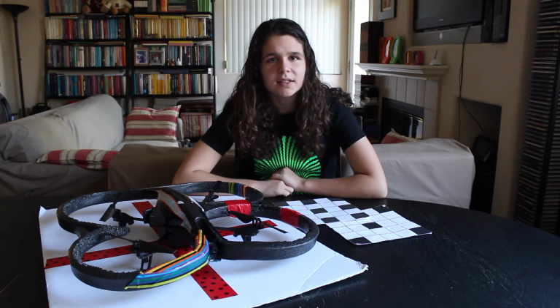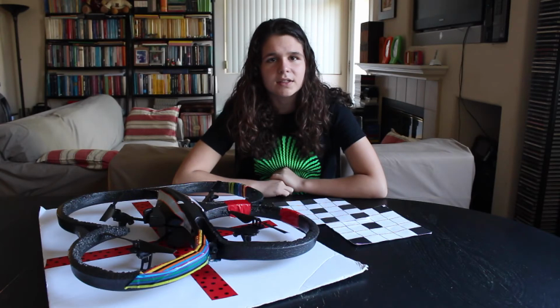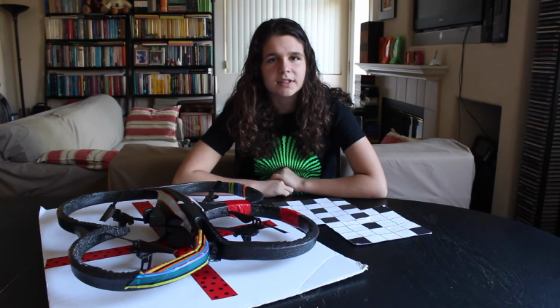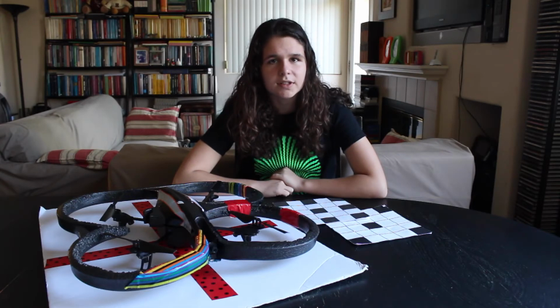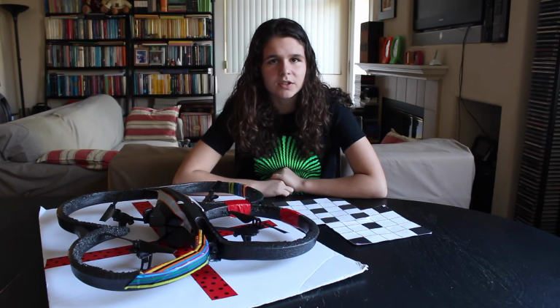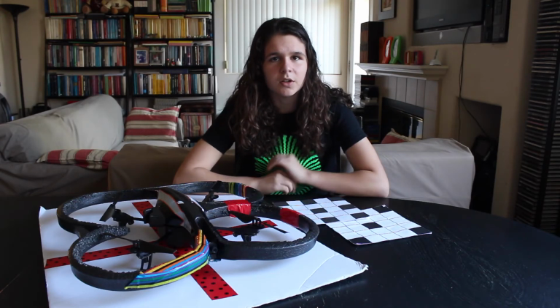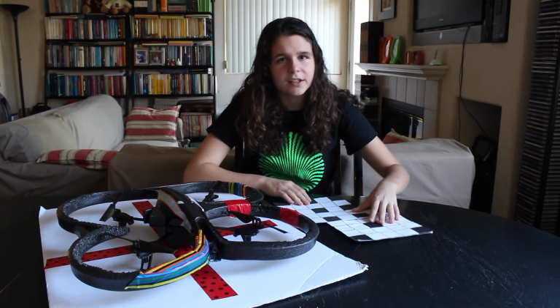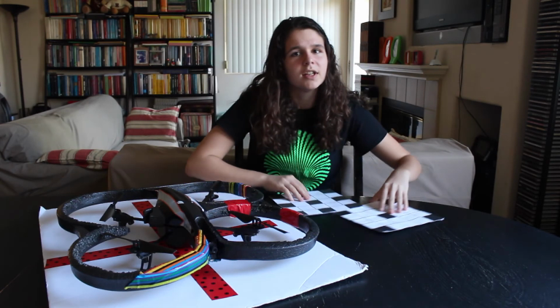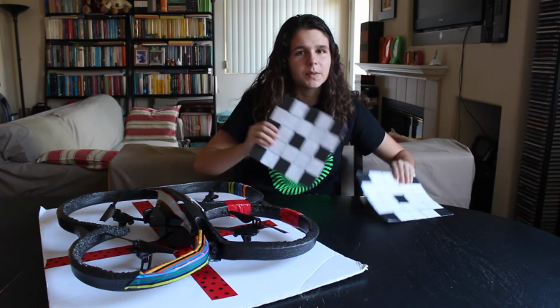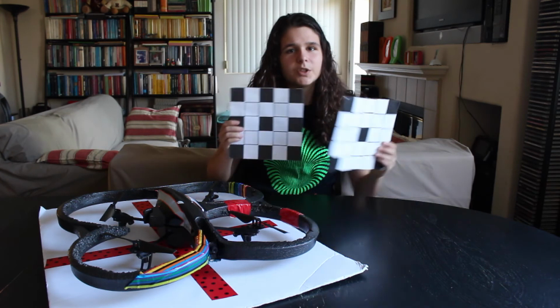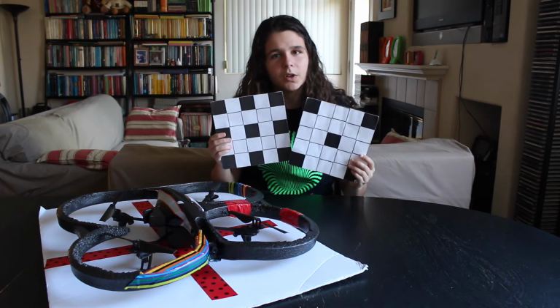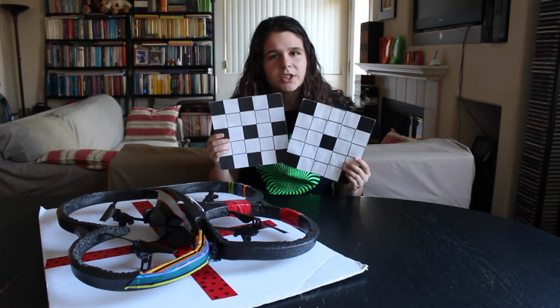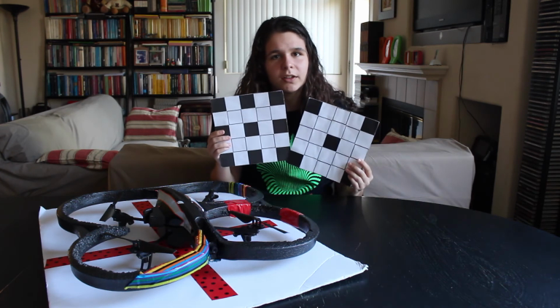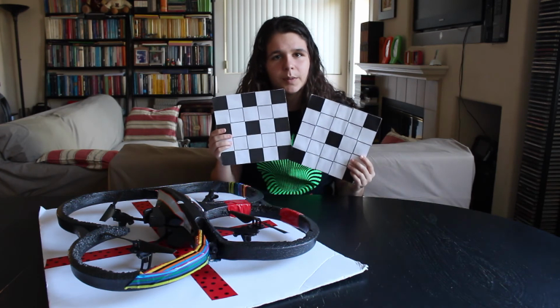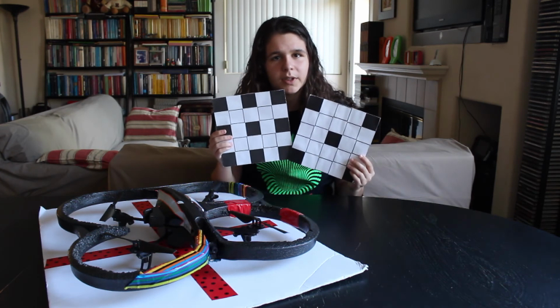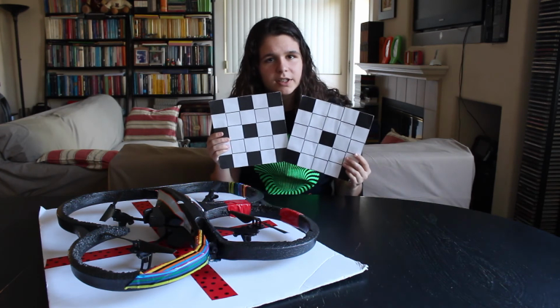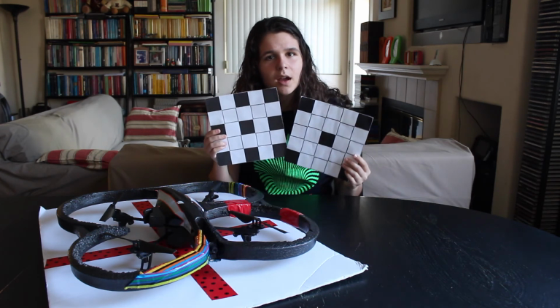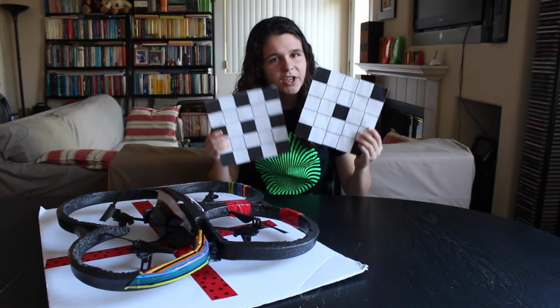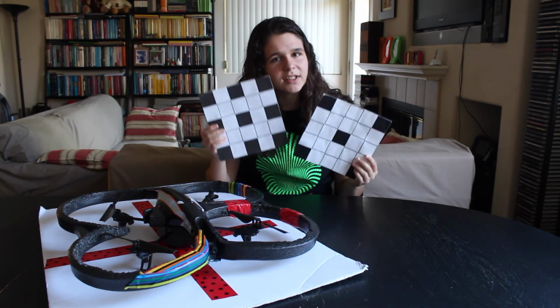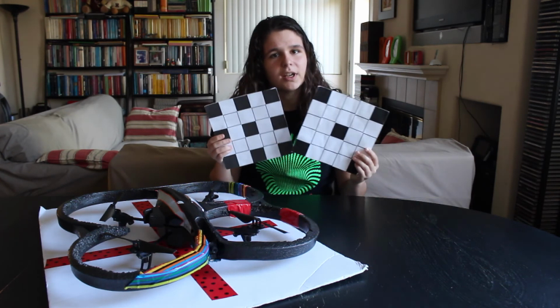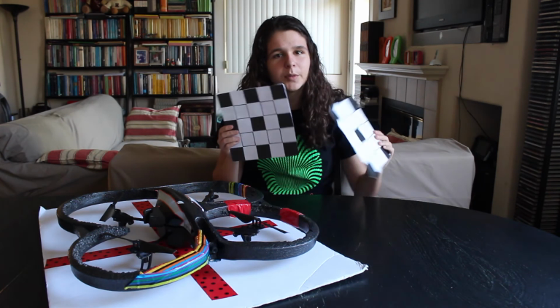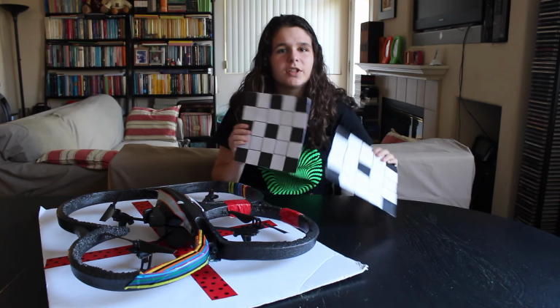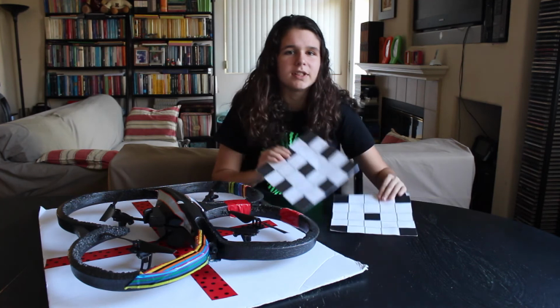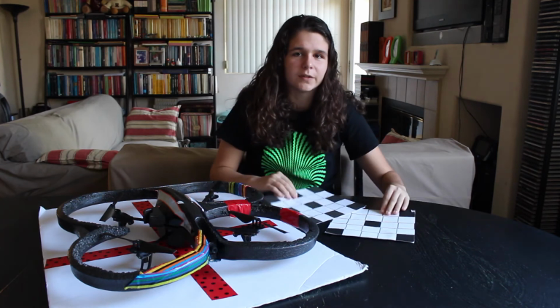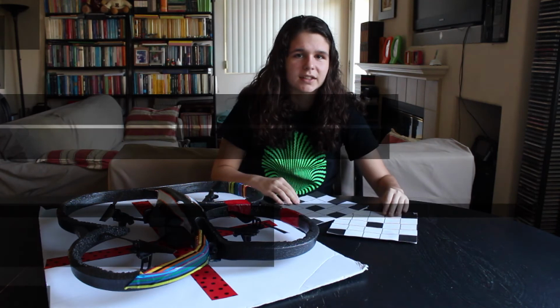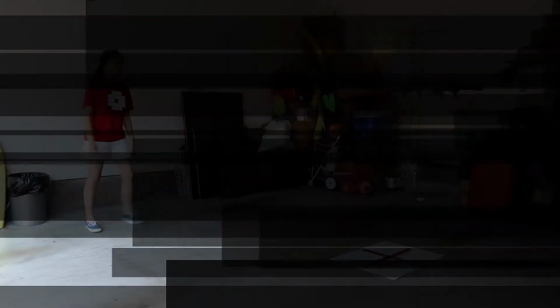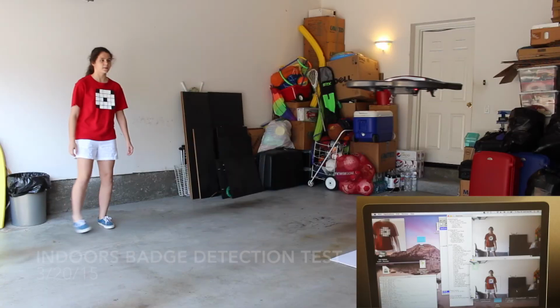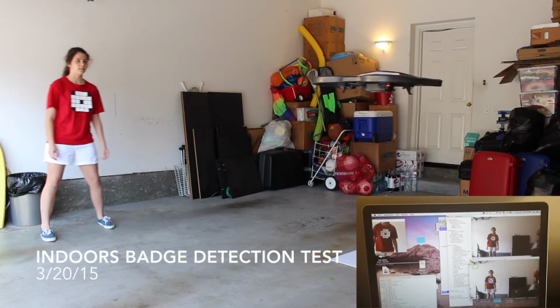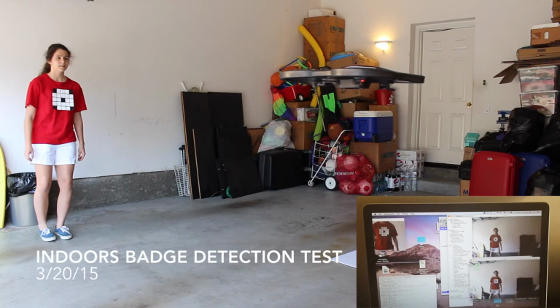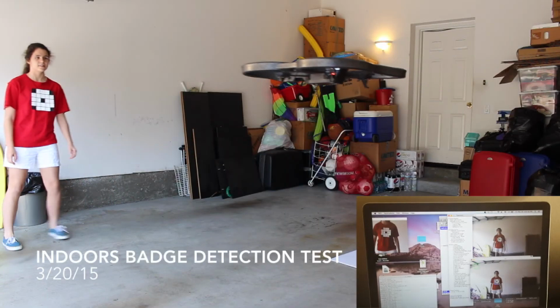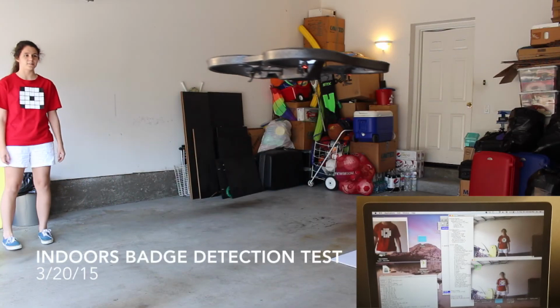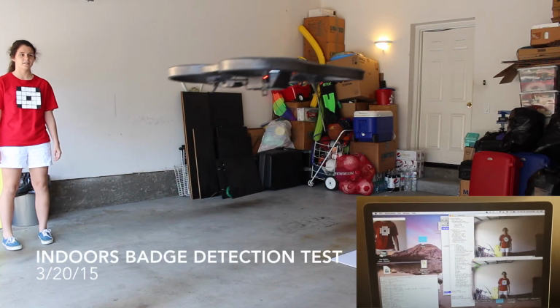I then decided to focus the drone's attention on a badge that displays a visual code, which is a pattern of black and white squares. By changing this code, I can program the drone to do different things, such as shooting video at different distances.